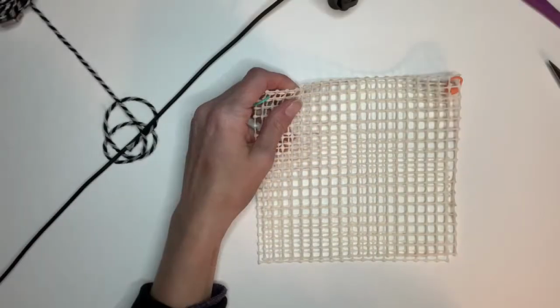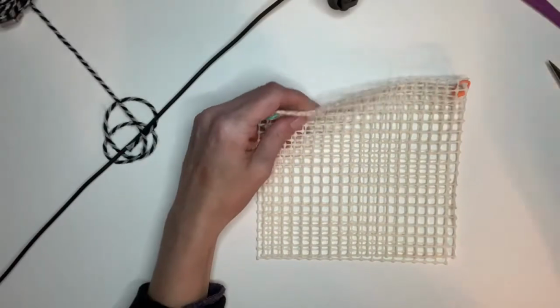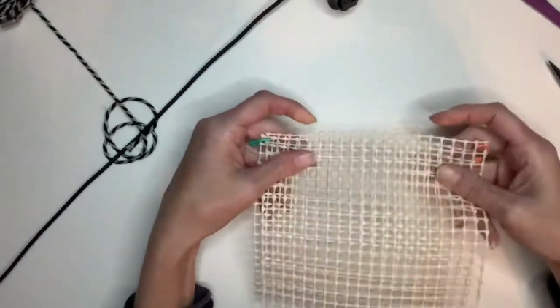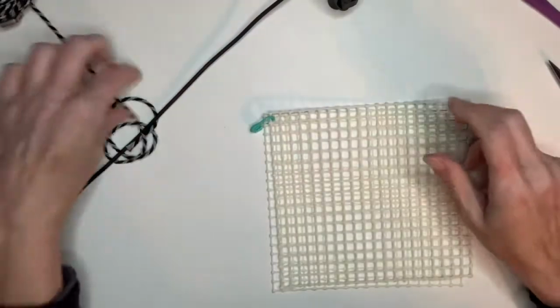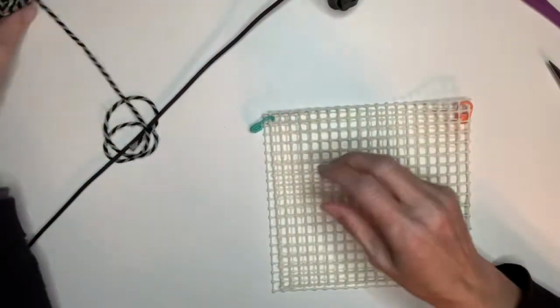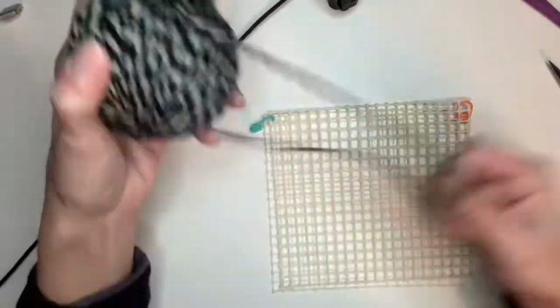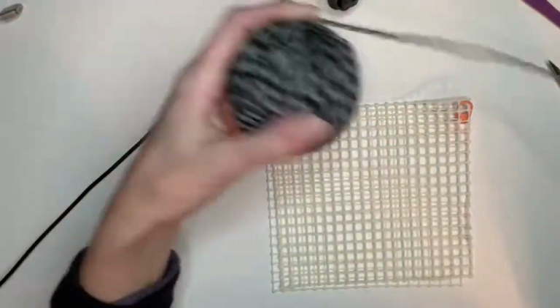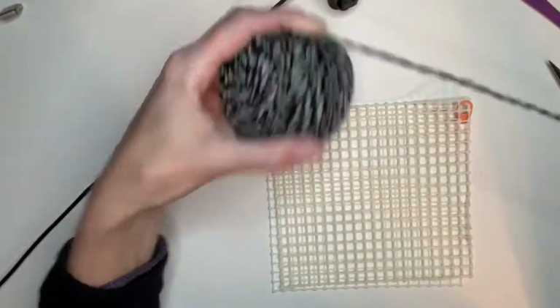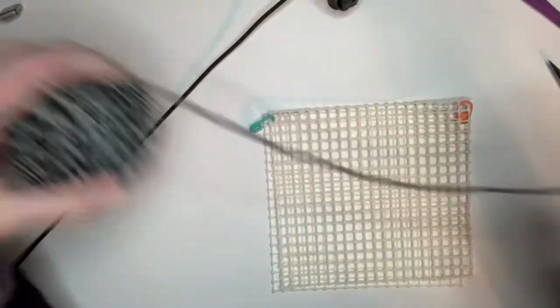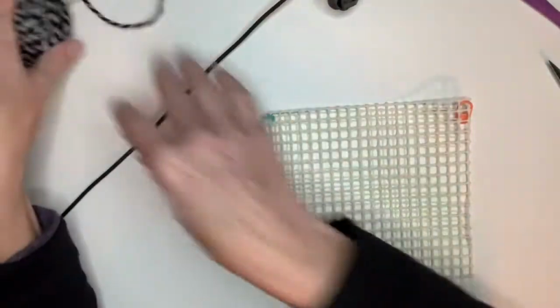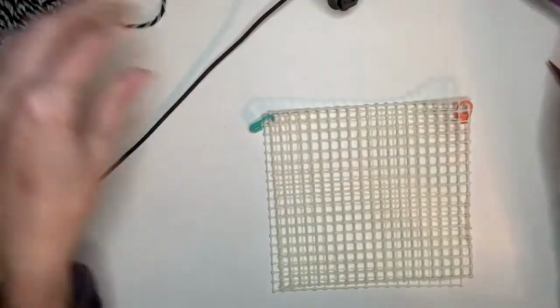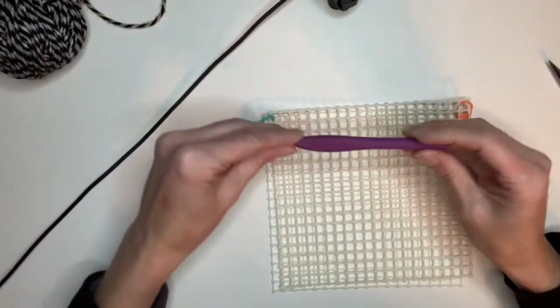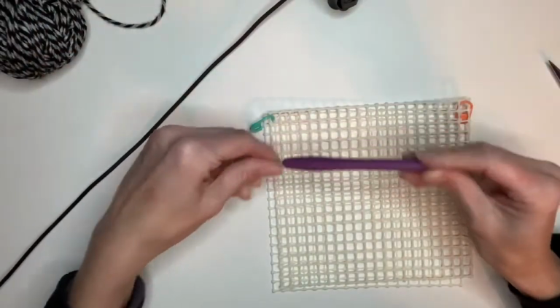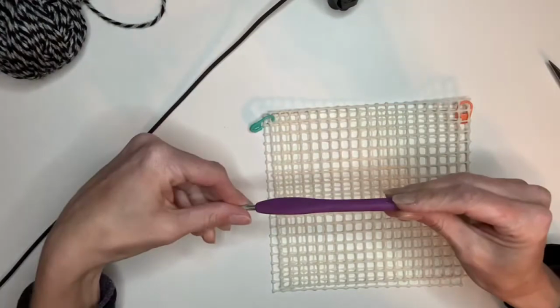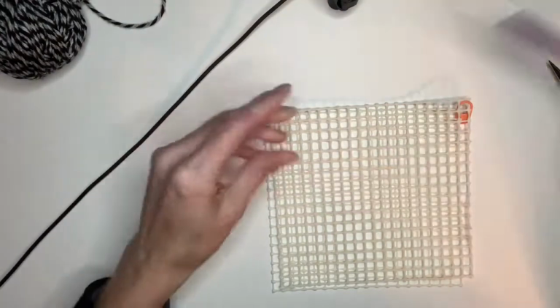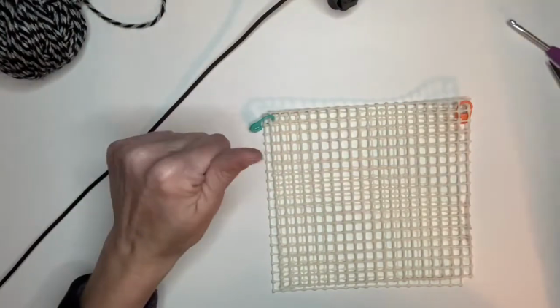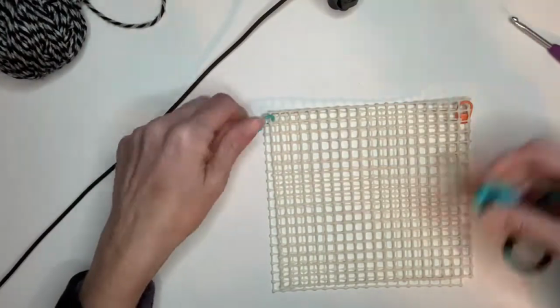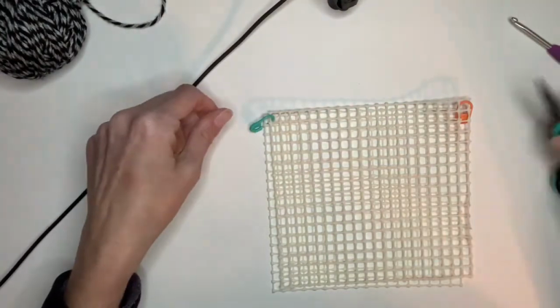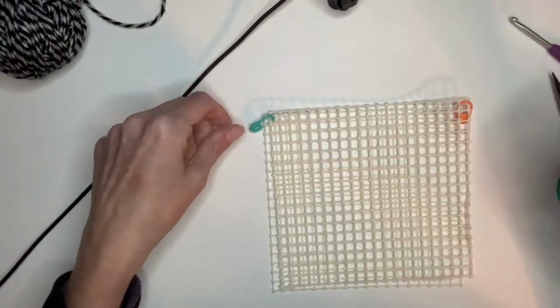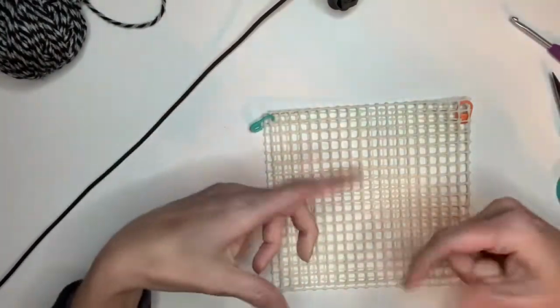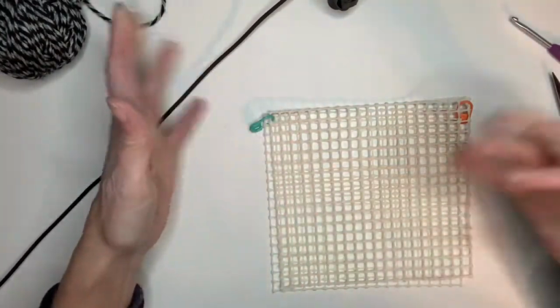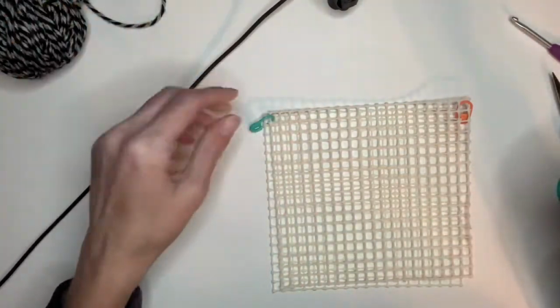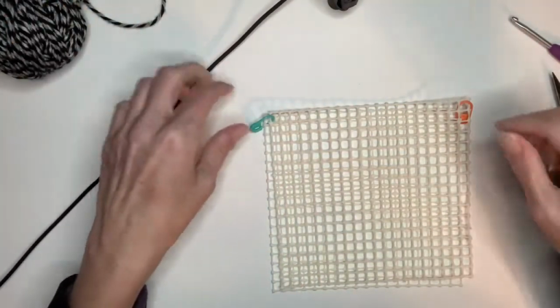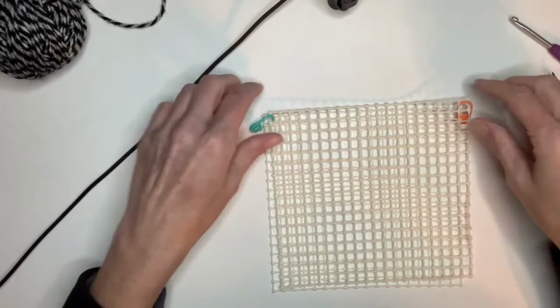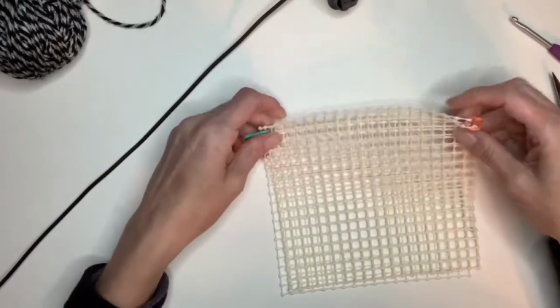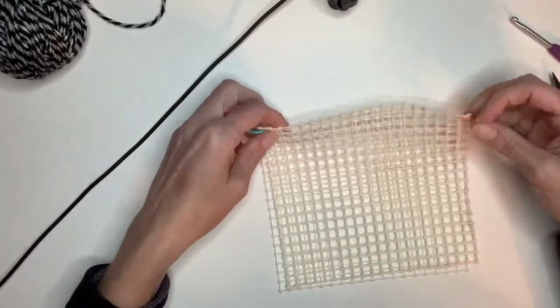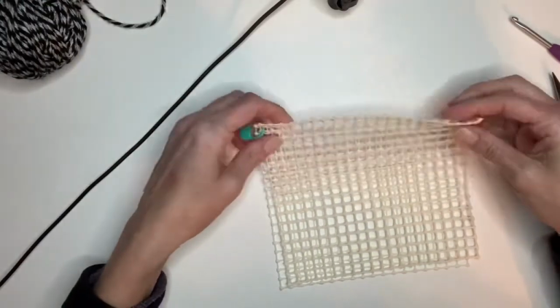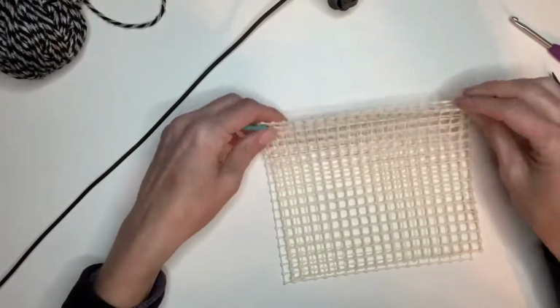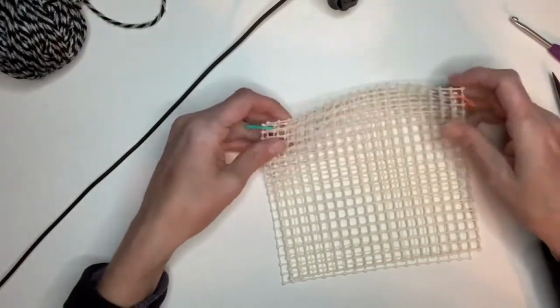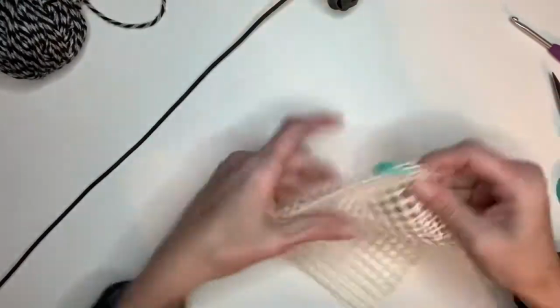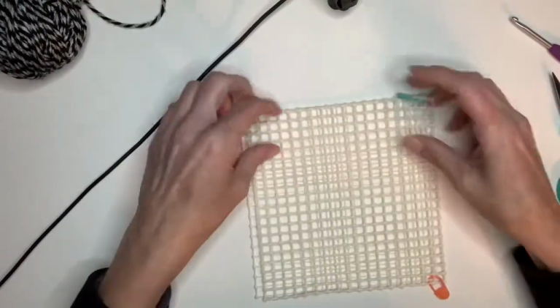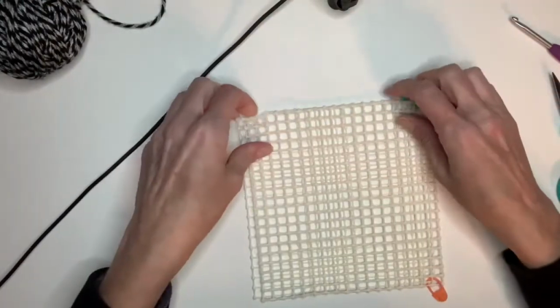So what you're going to need is some acrylic yarn, a 4.0 millimeter hook, scissors. You're going to need a needle, which I don't happen to have right here, just for the ends.